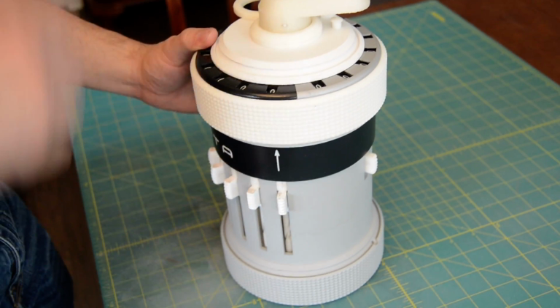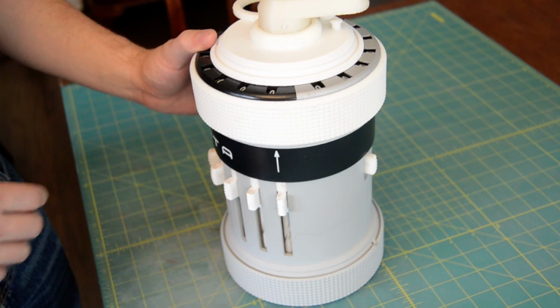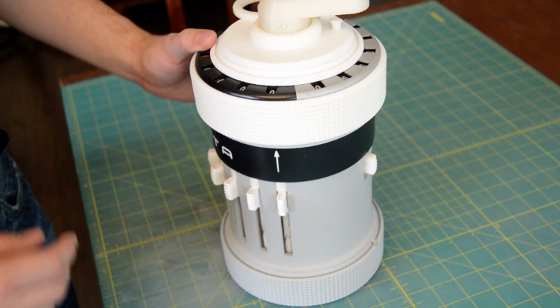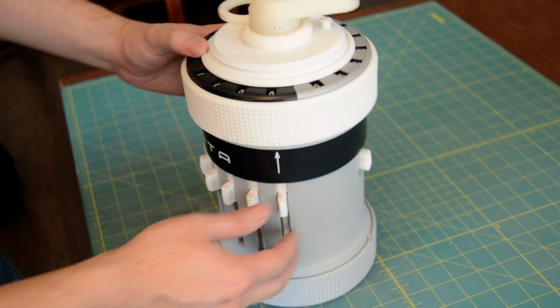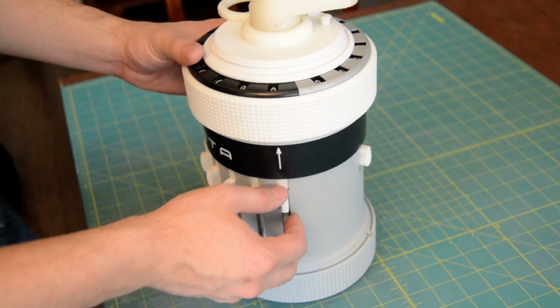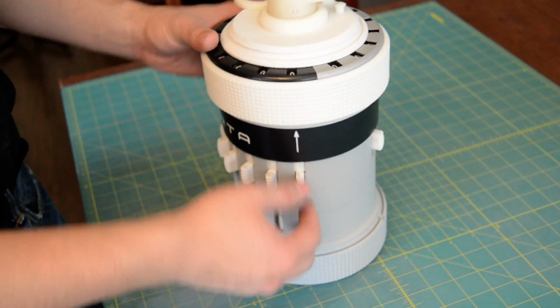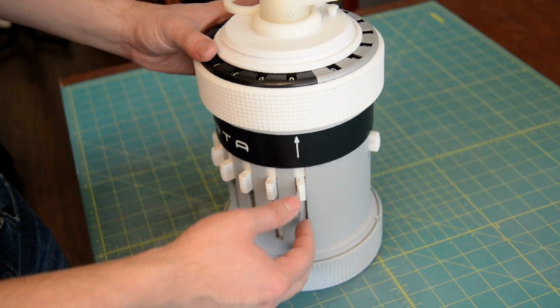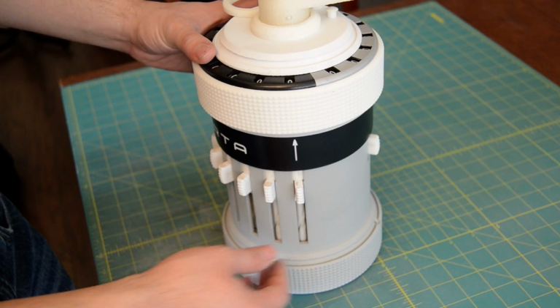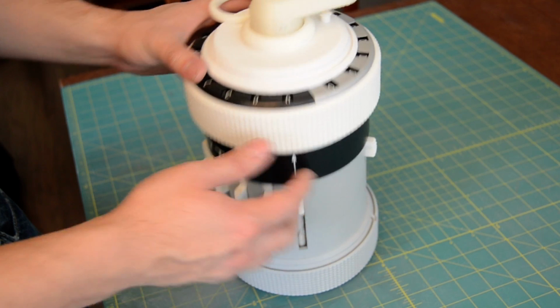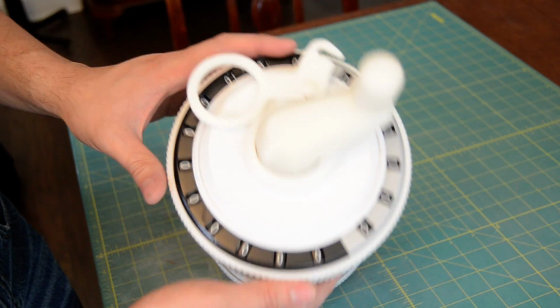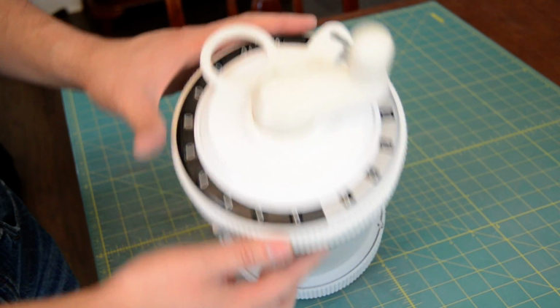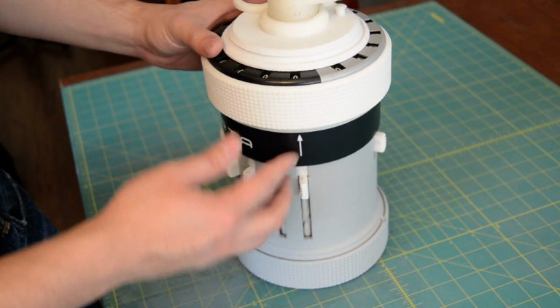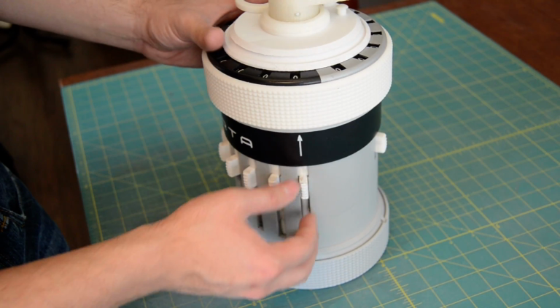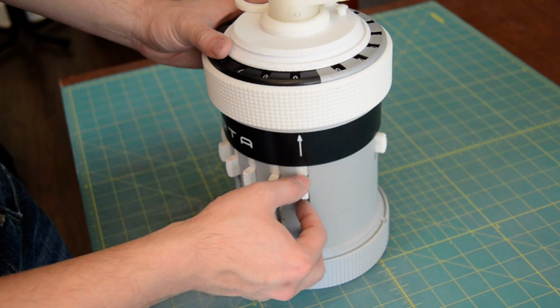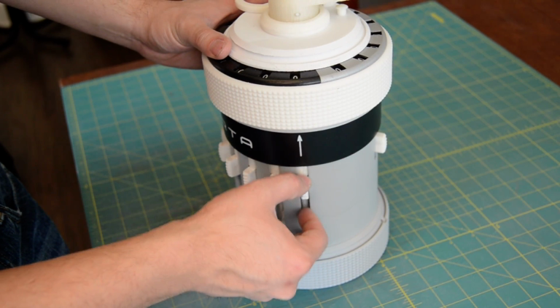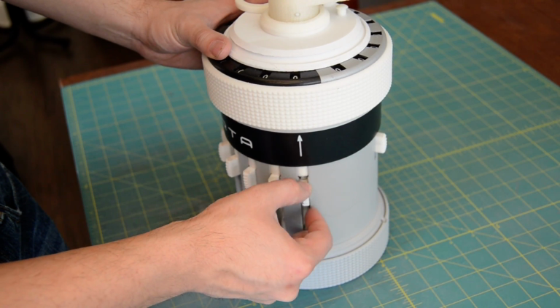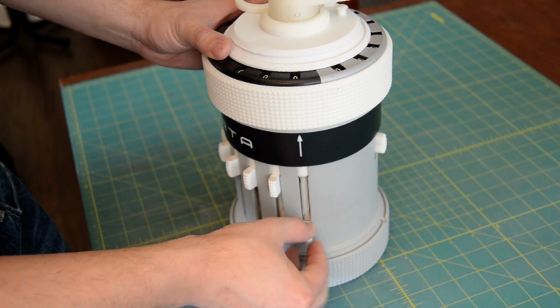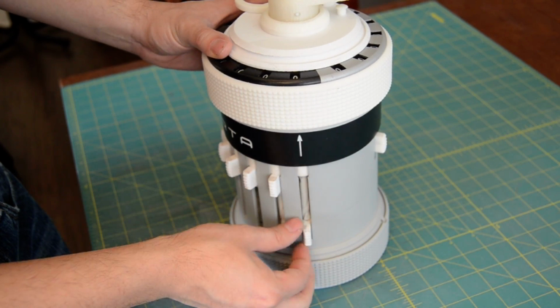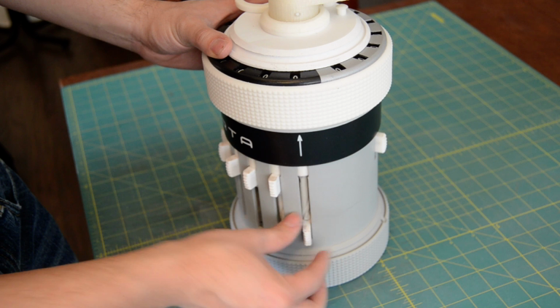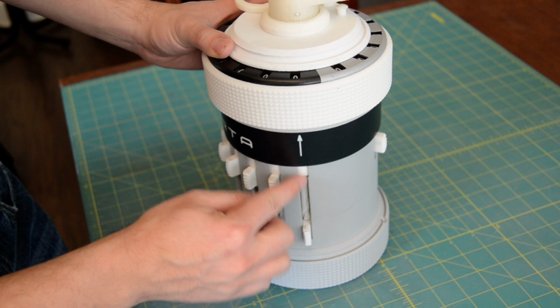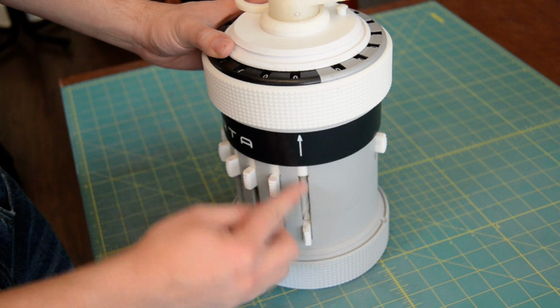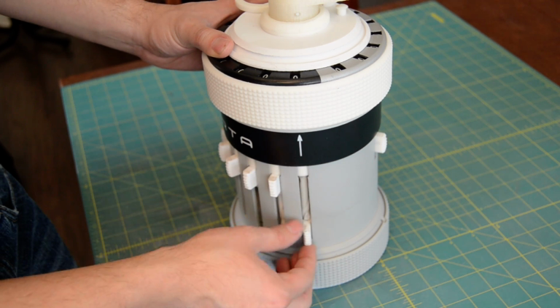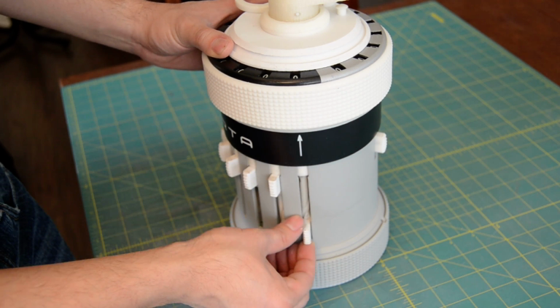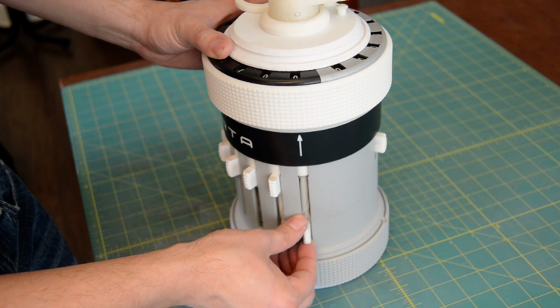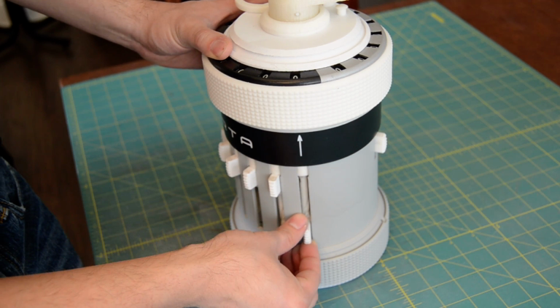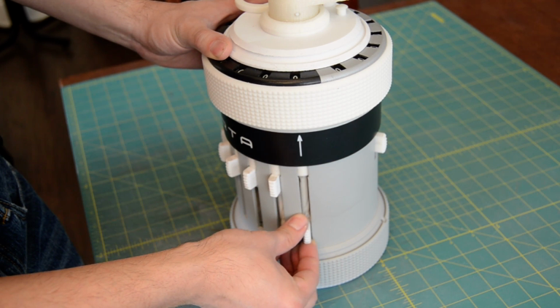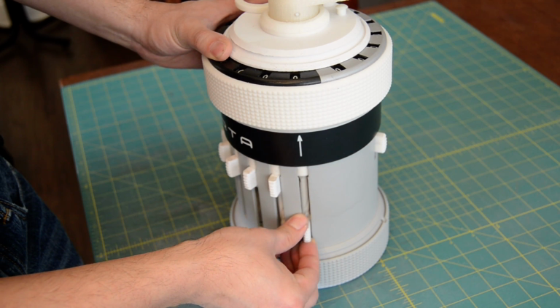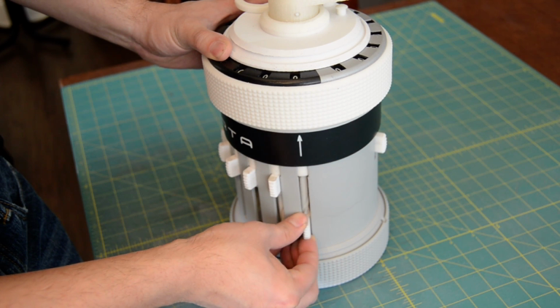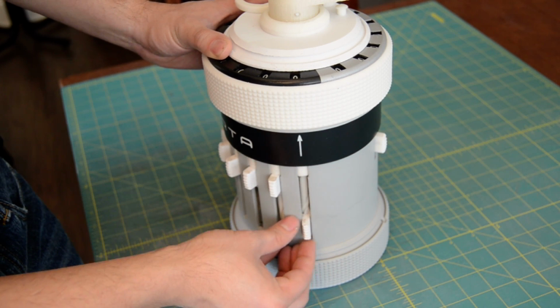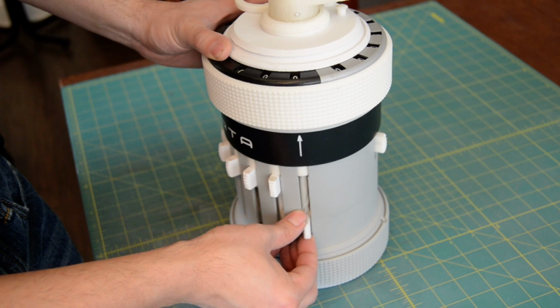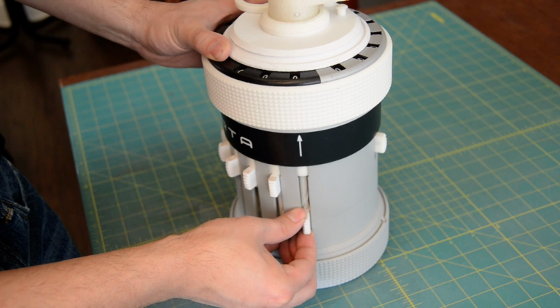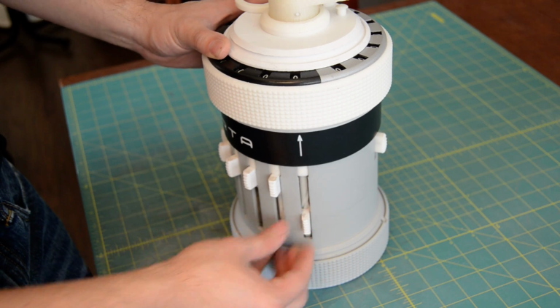Now what I'm going to do here is do a simple calculation so you can actually see it working. So I'm going to move it down to 9 — I don't have the numbers here yet so I just keep track. Bring it up: 1 is 8, and then 7.